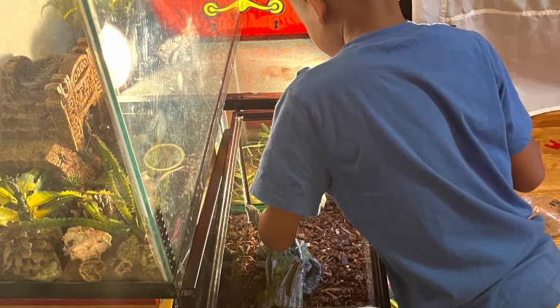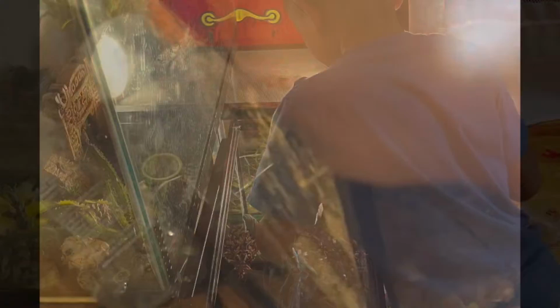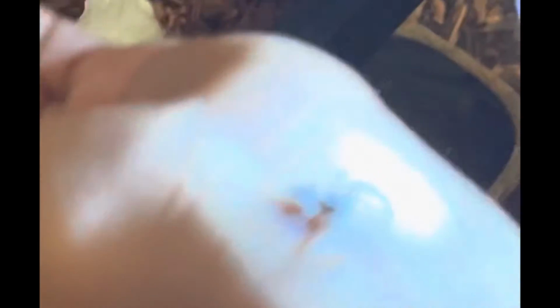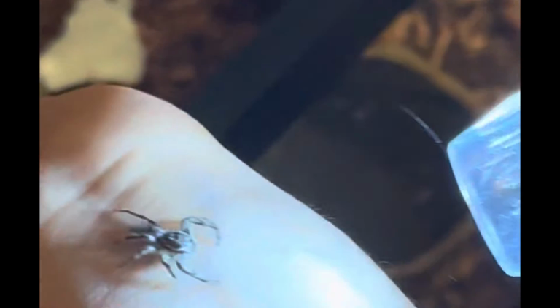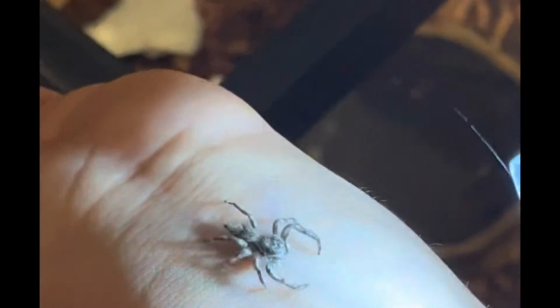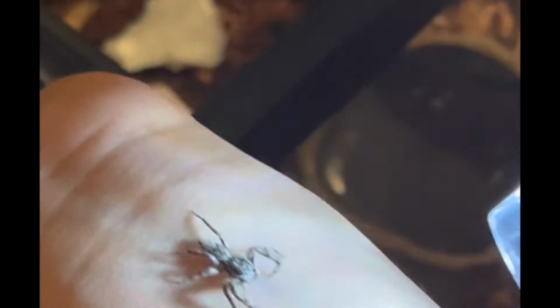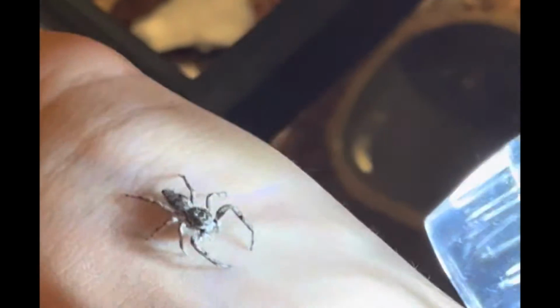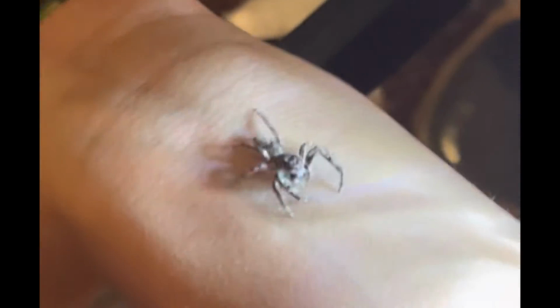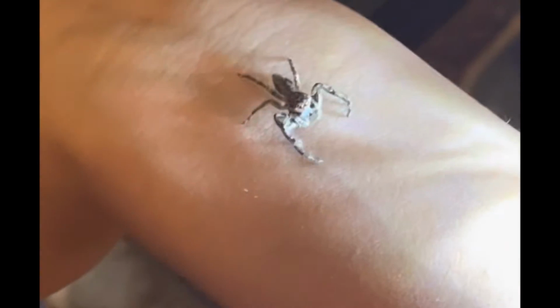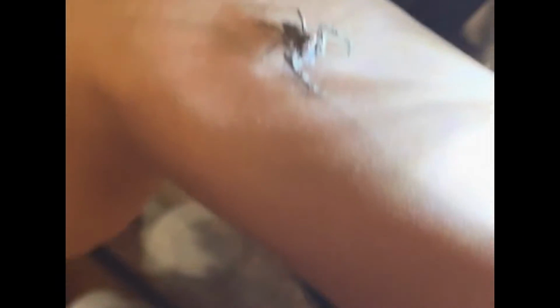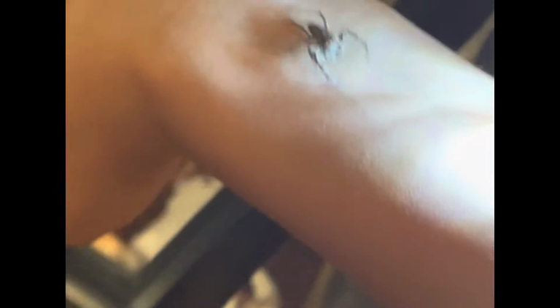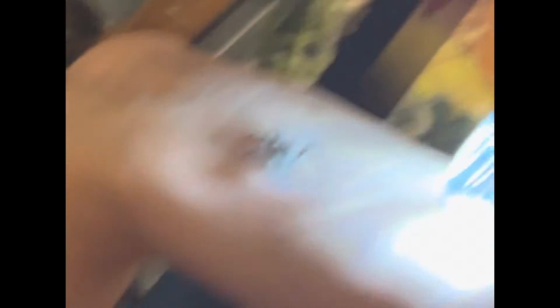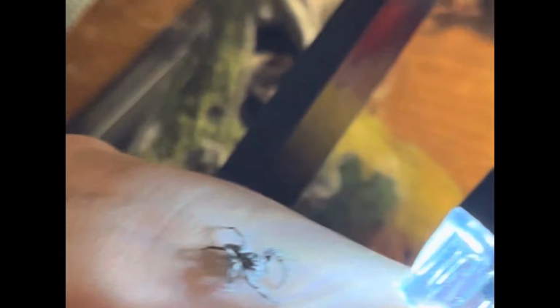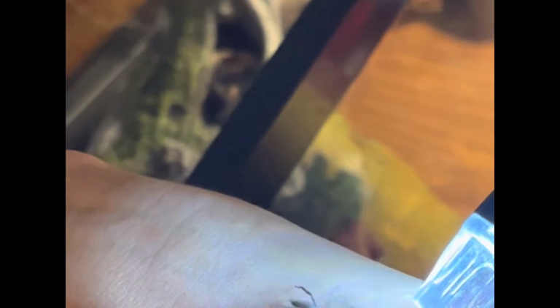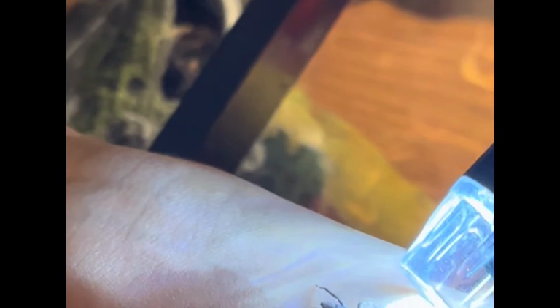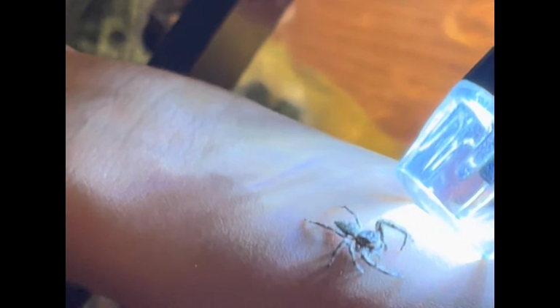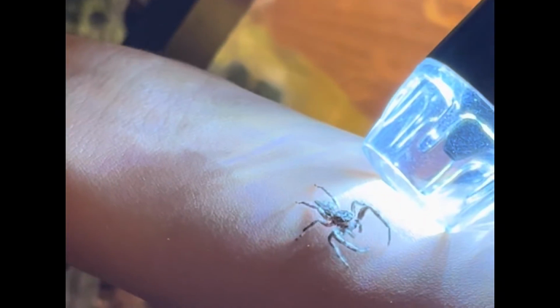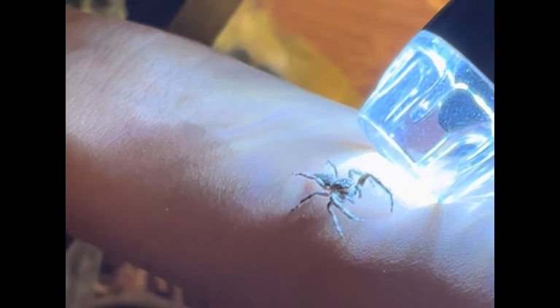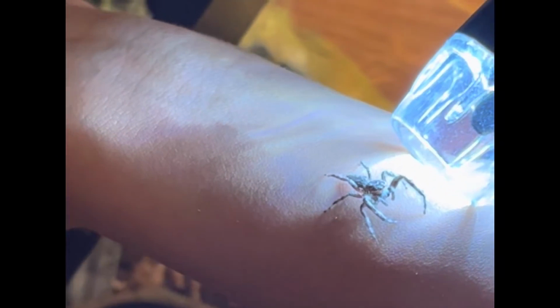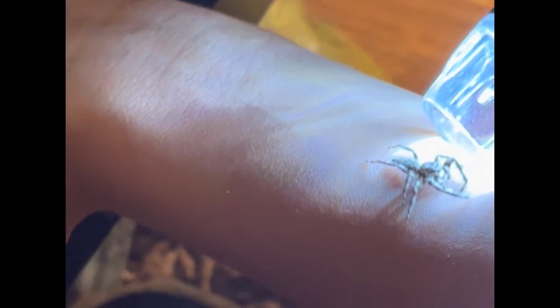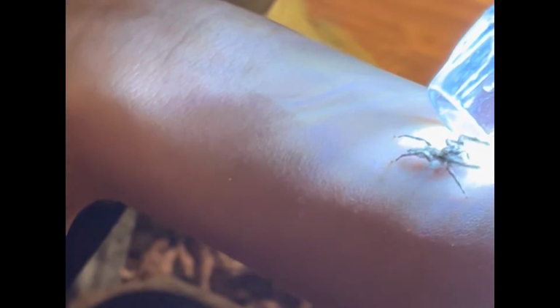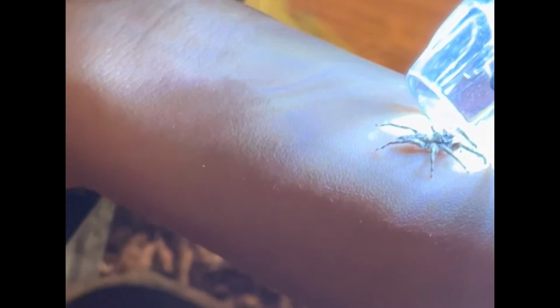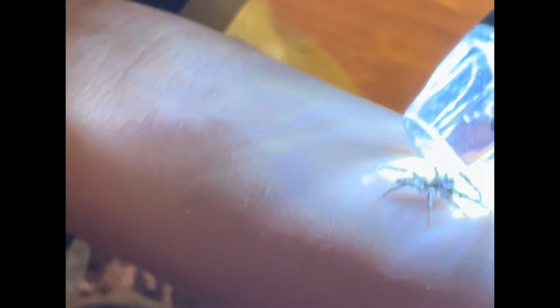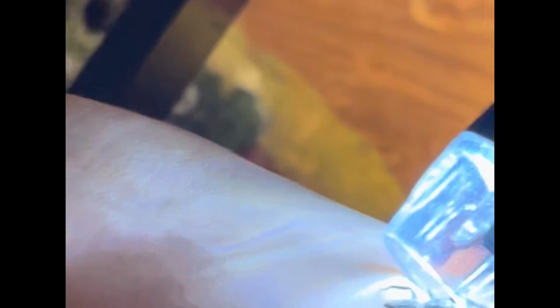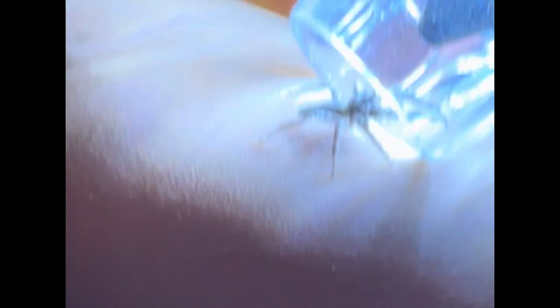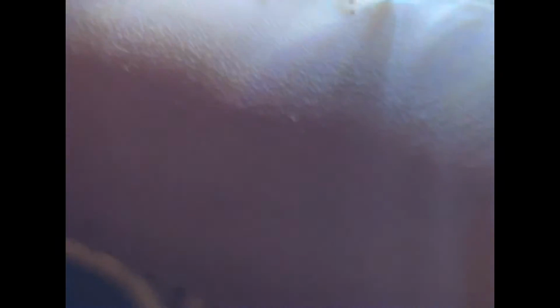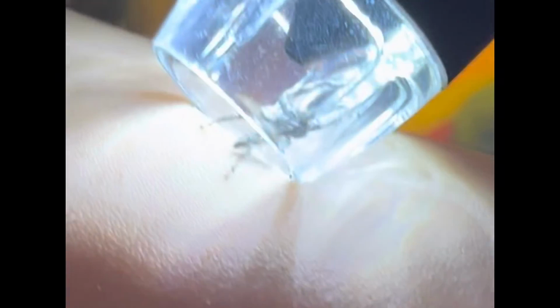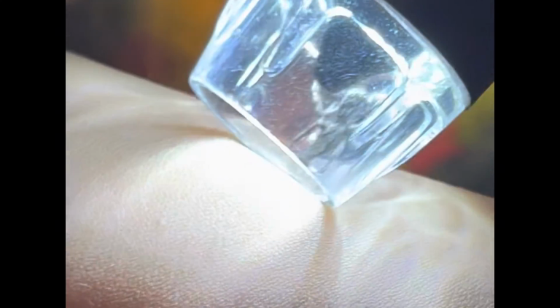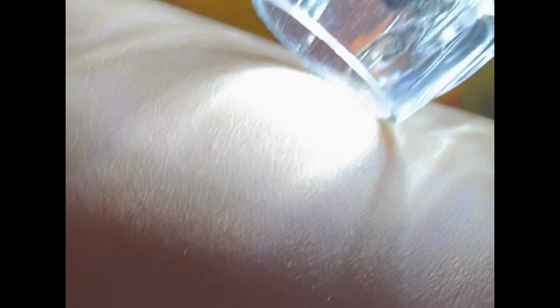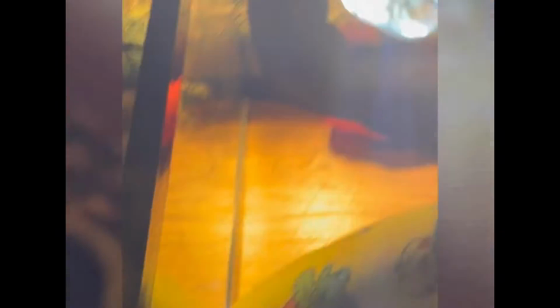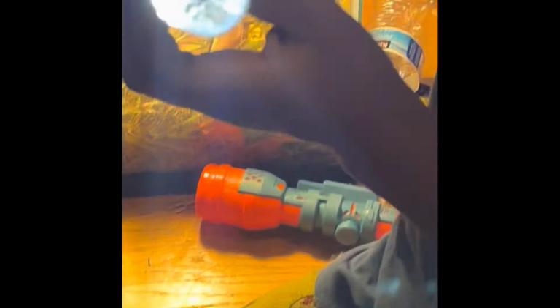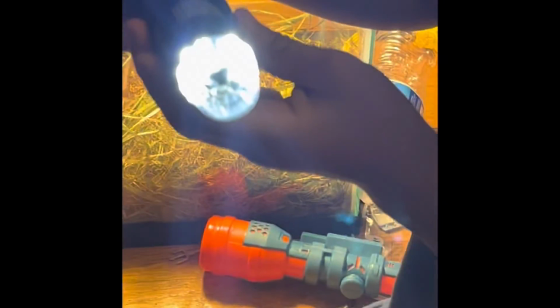The jumping spider has this orange line above its fangs and below its eyes. It's inside the light now.